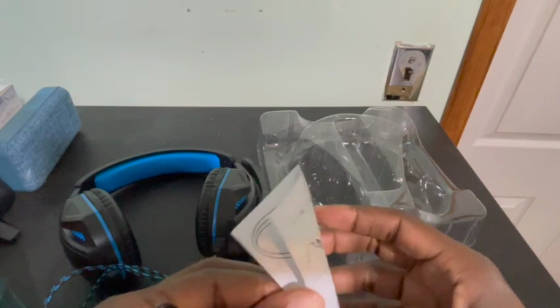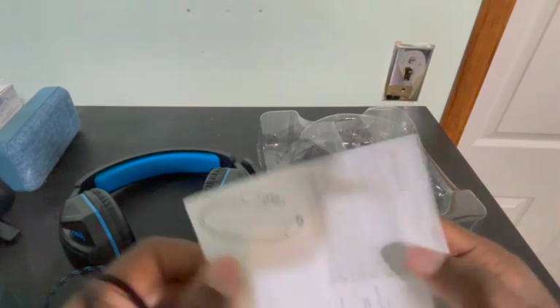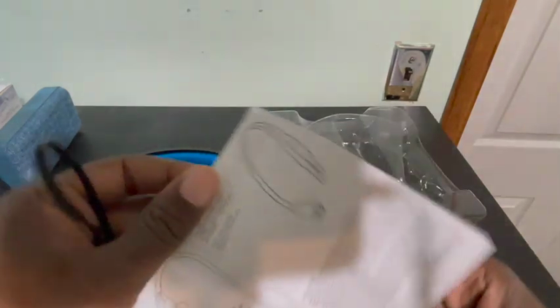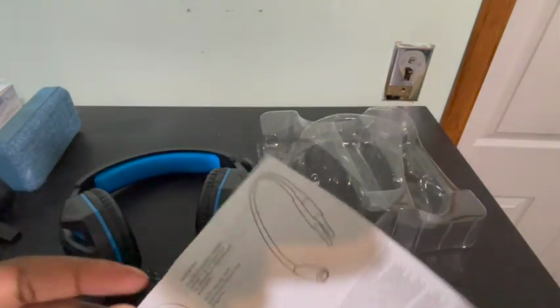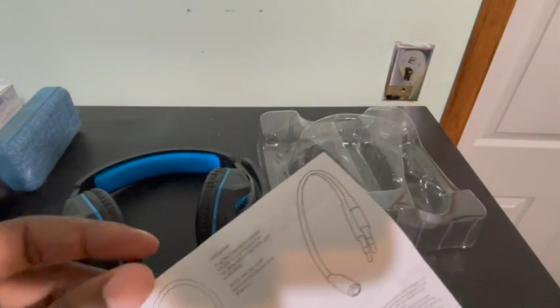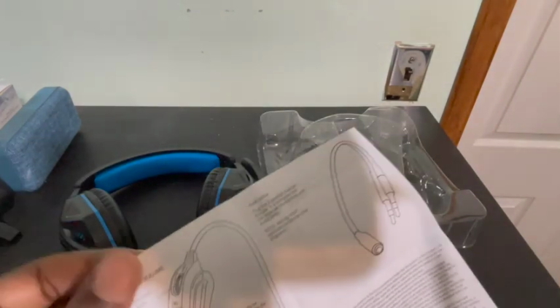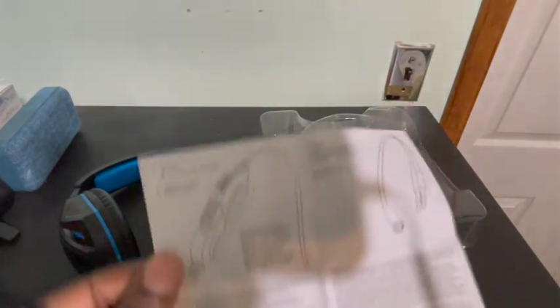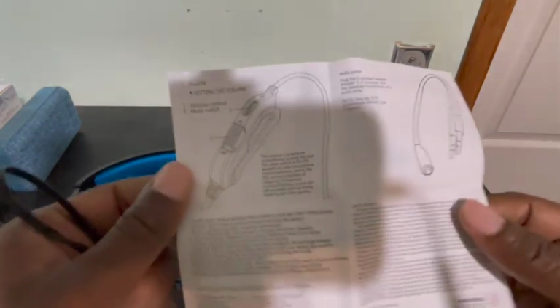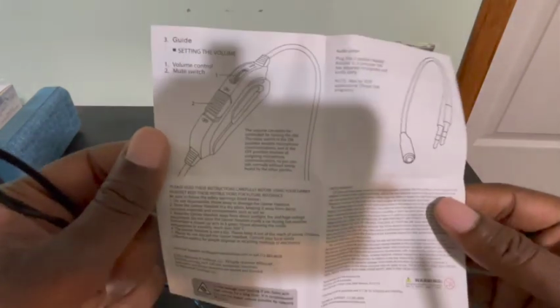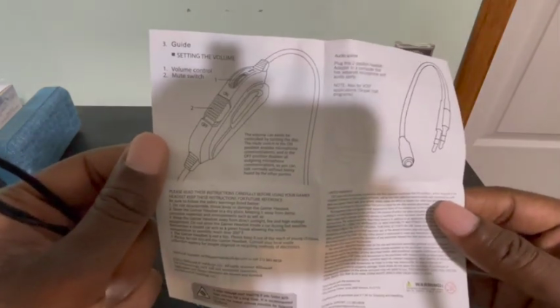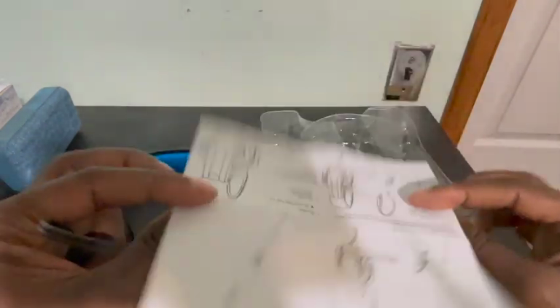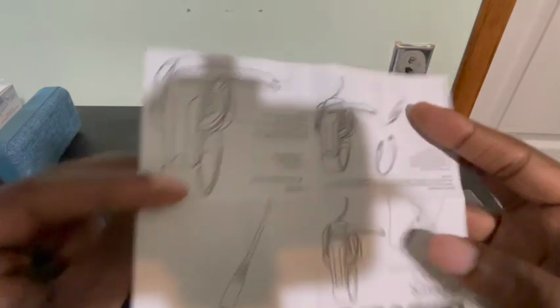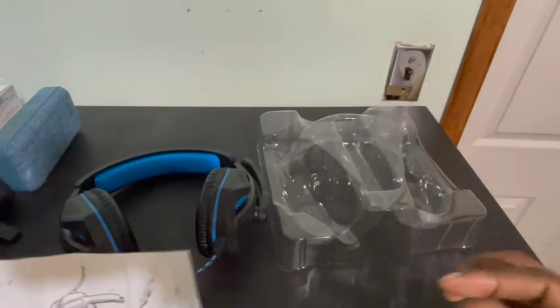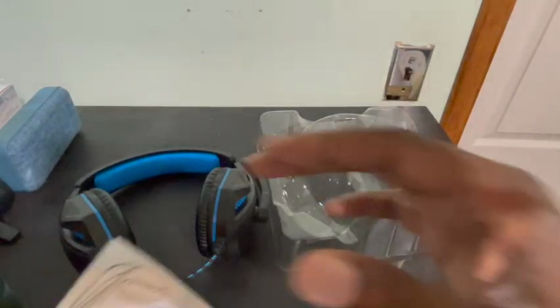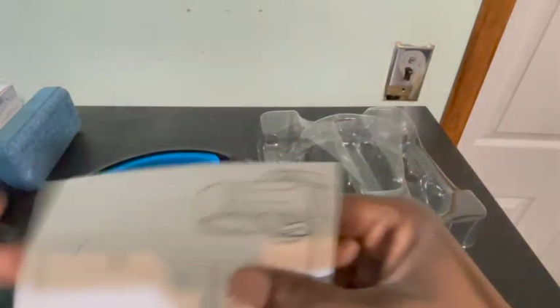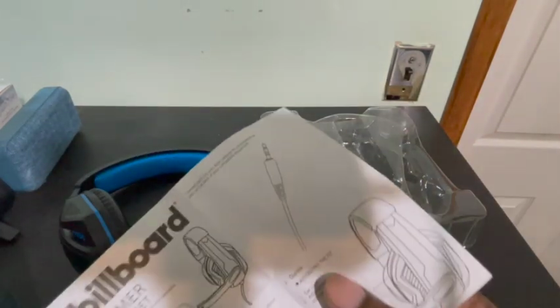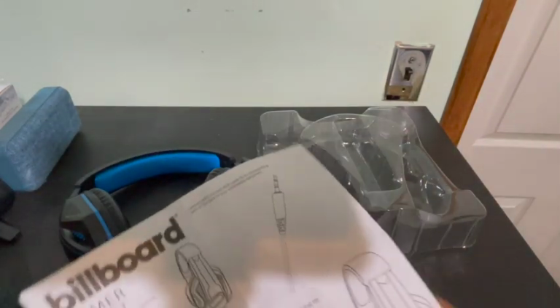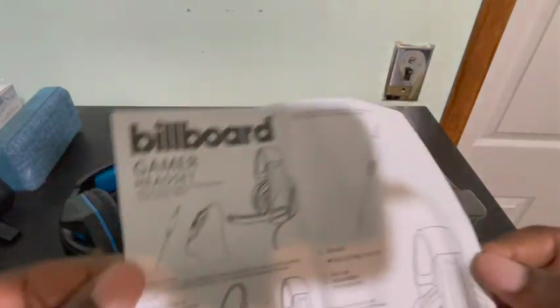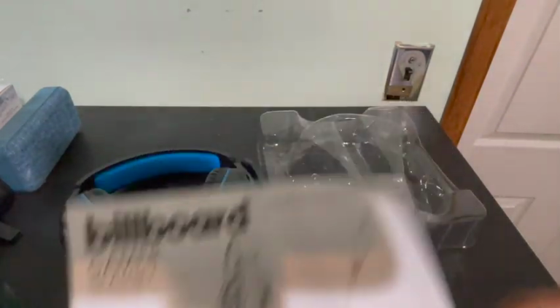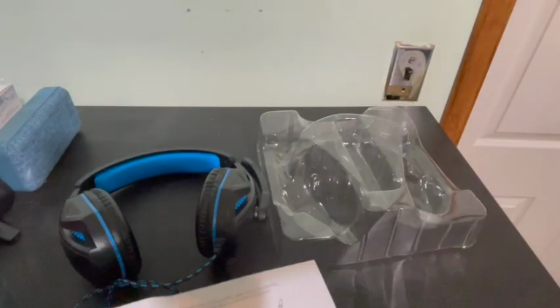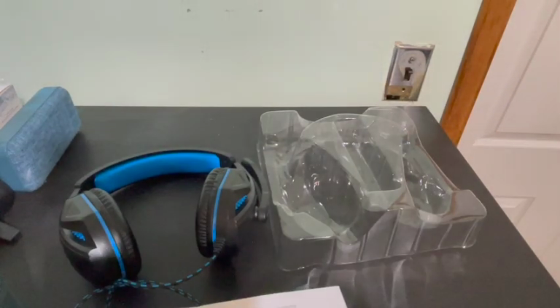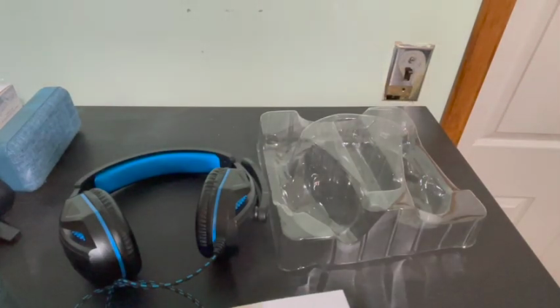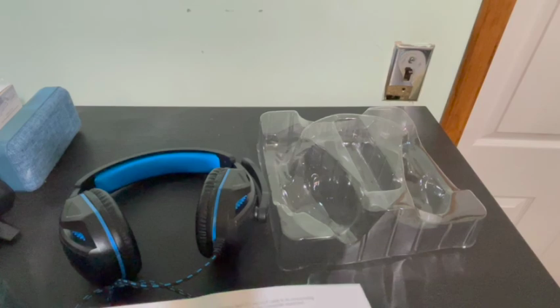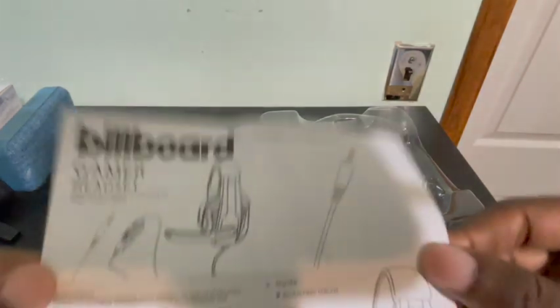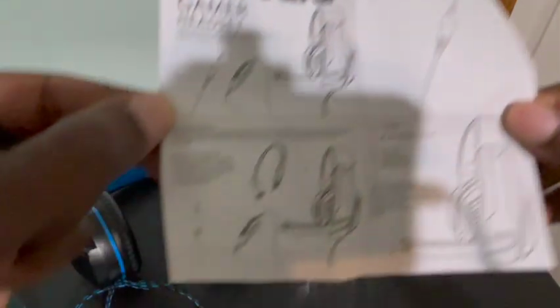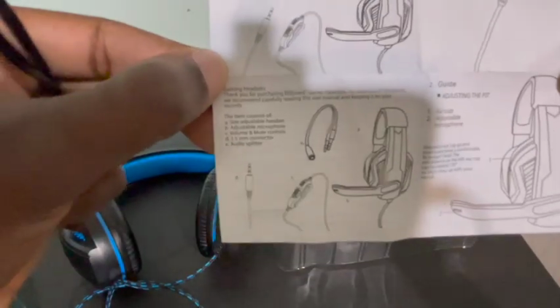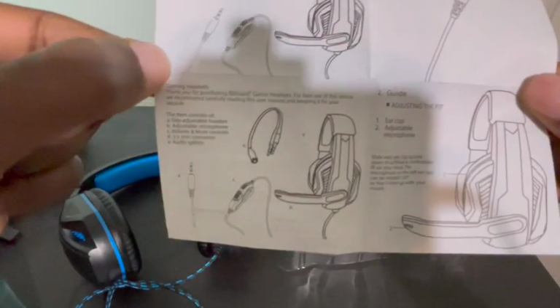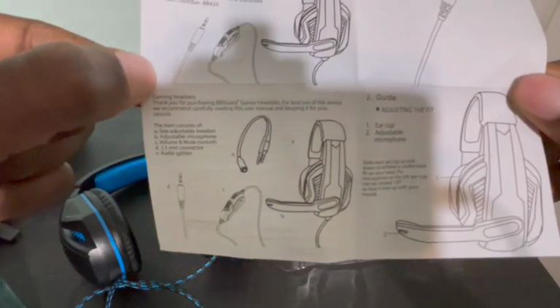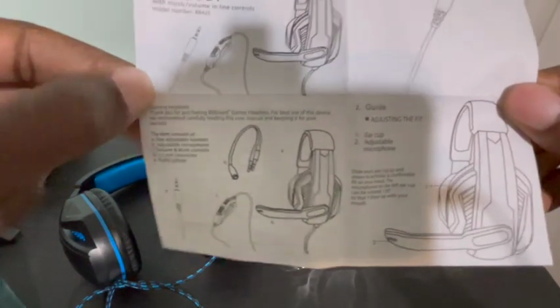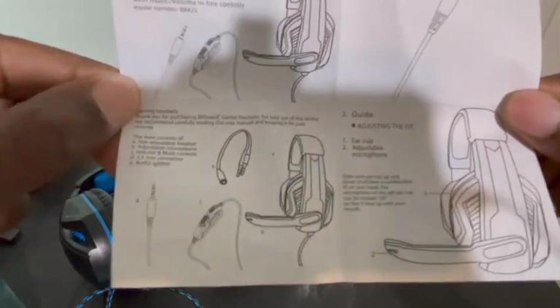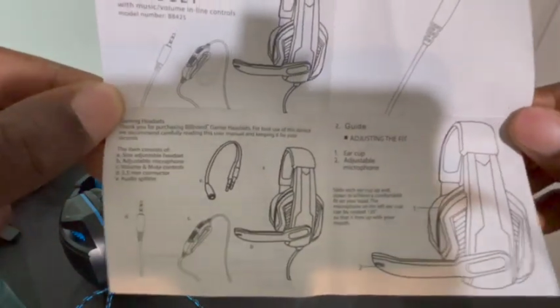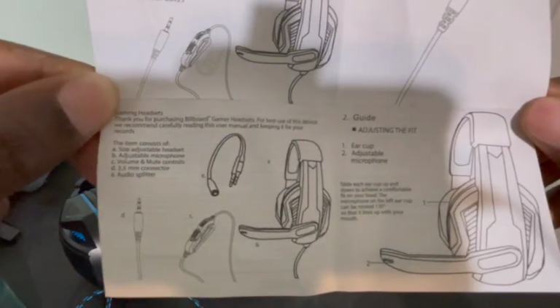There's not much on the manual — I'm not even going to lie. Everything is pretty much self-explanatory with this. Just plug it in.